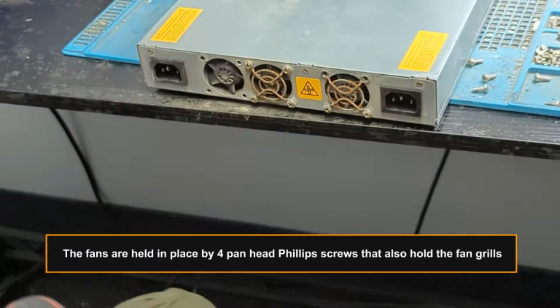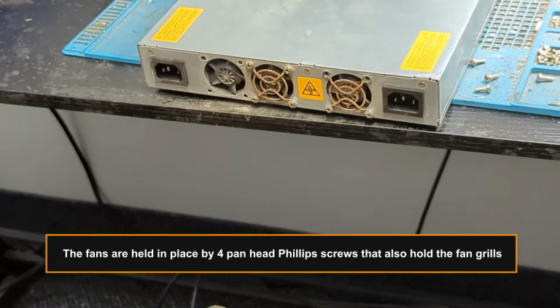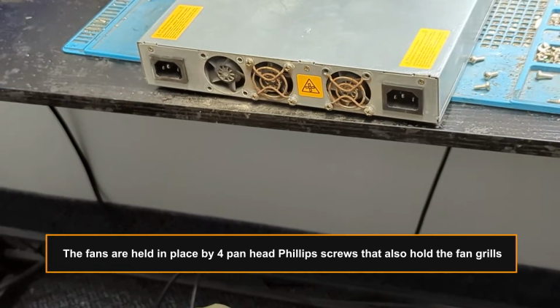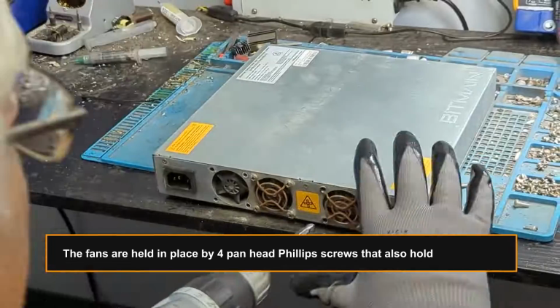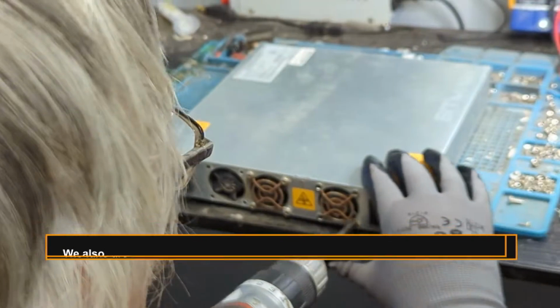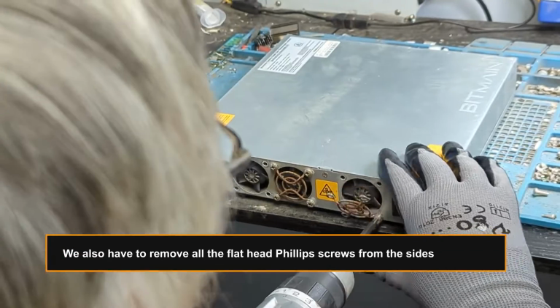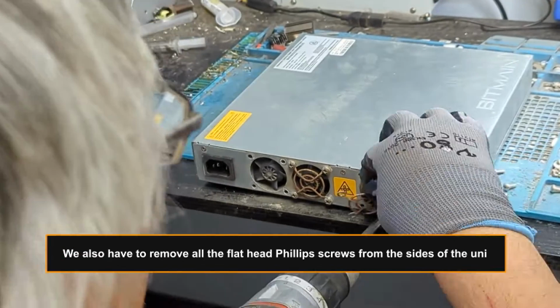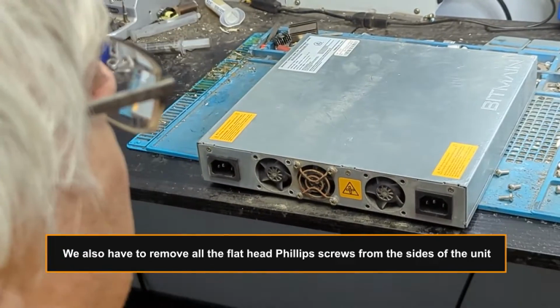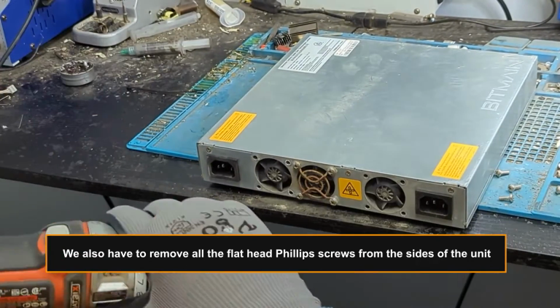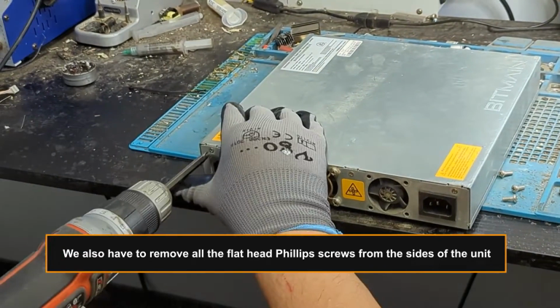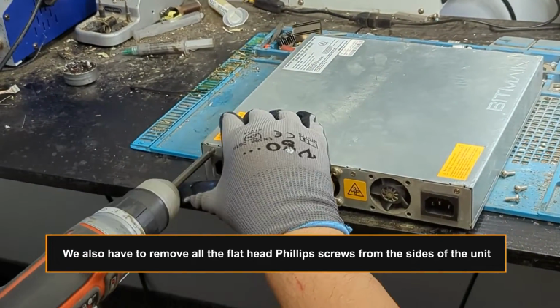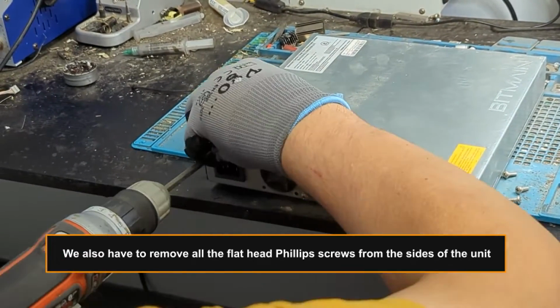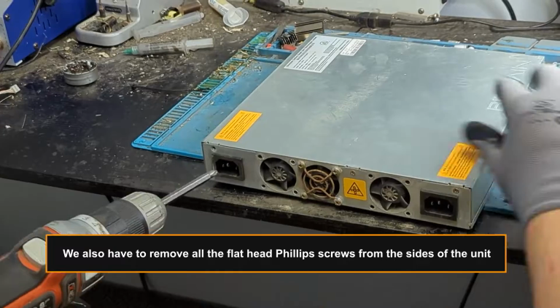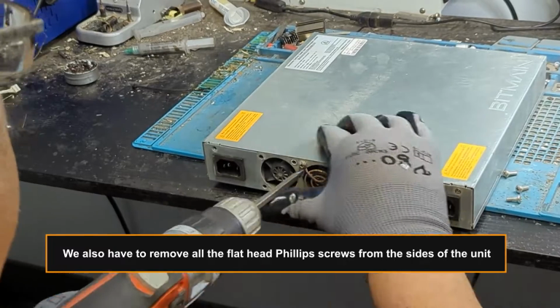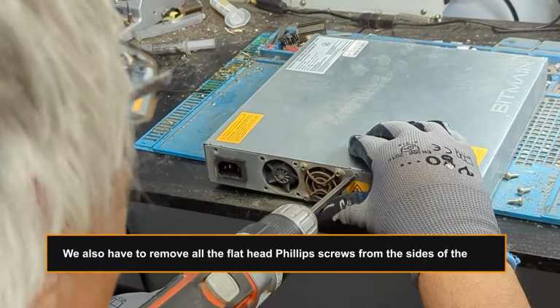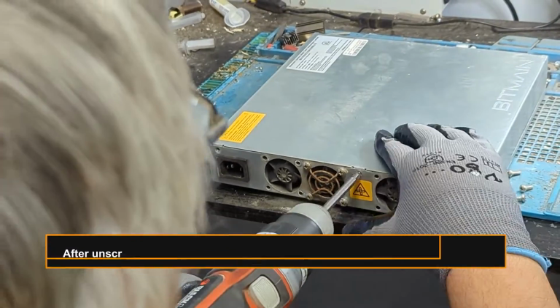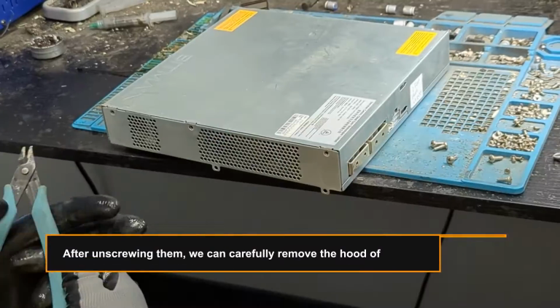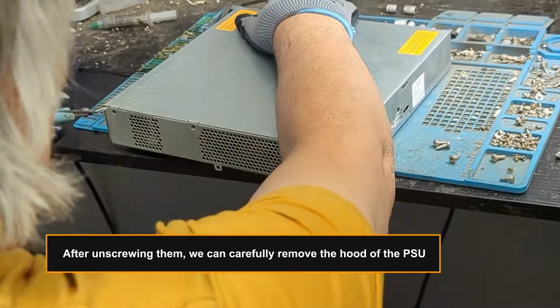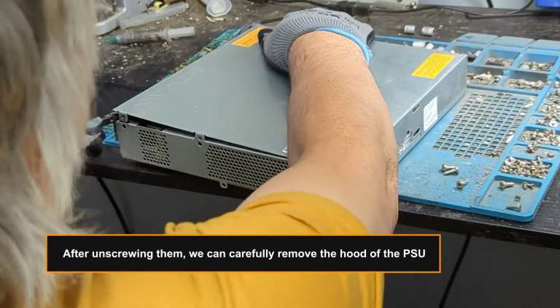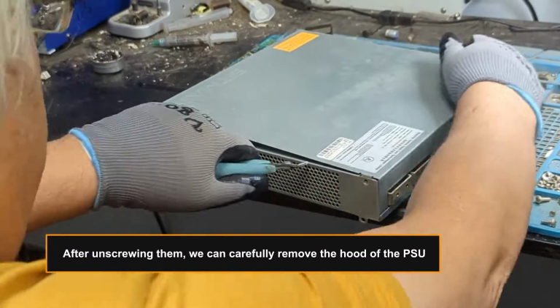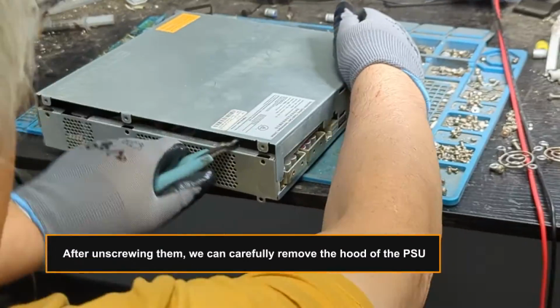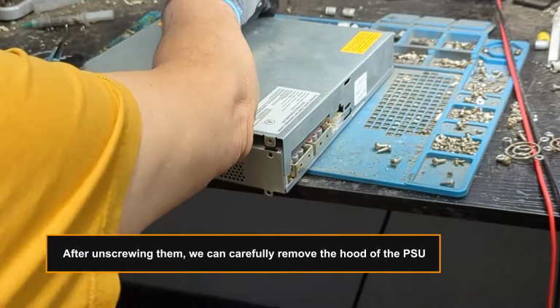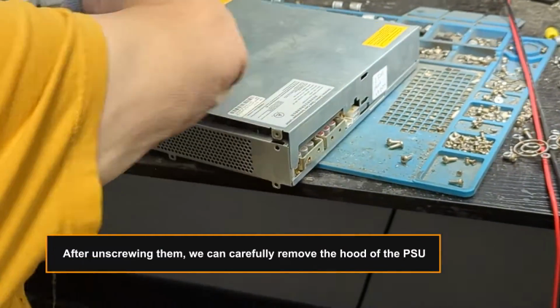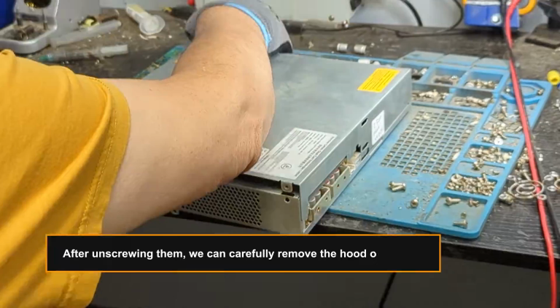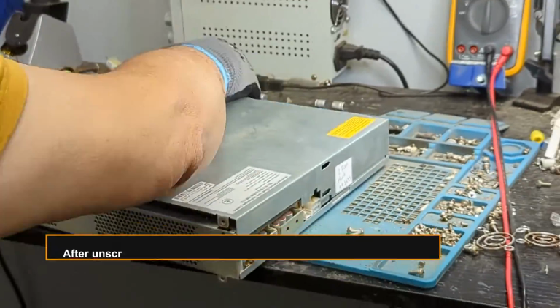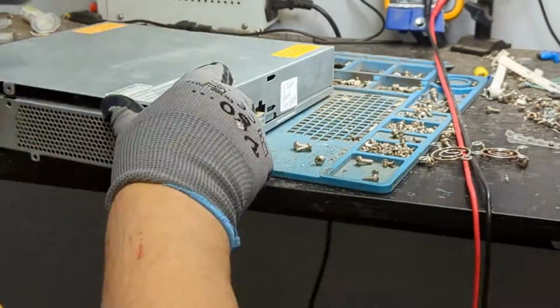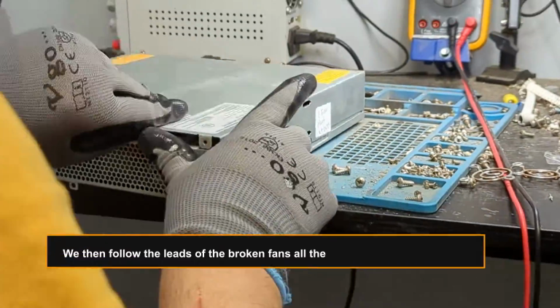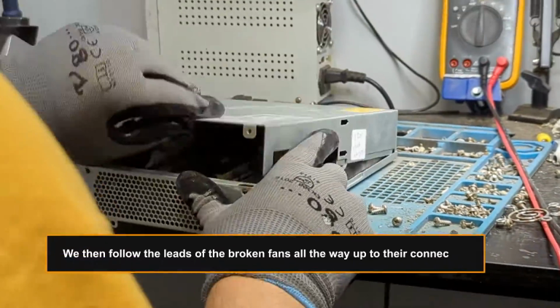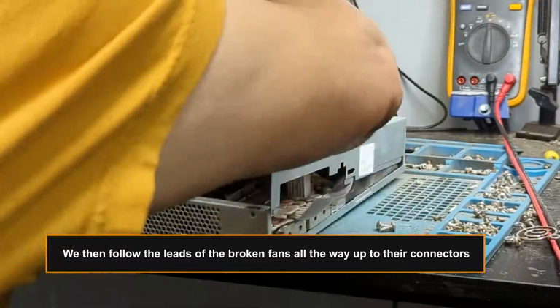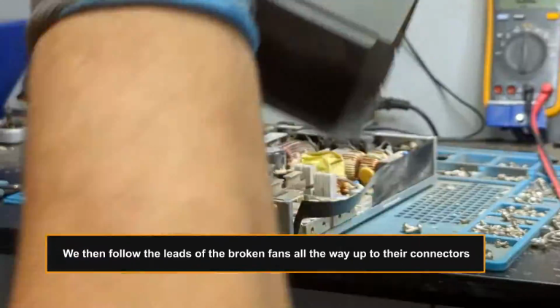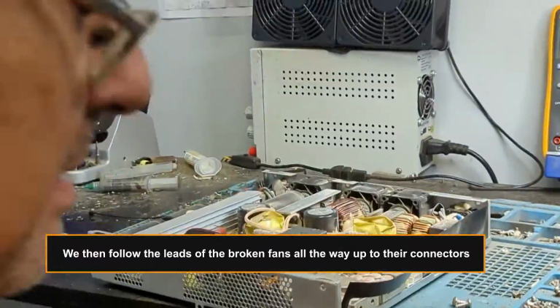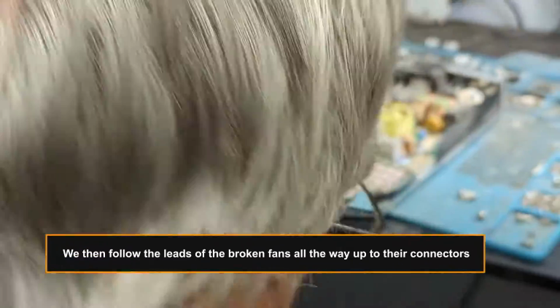The fans are held in place by four pan-head Phillips screws that also hold the fan grills. We also have to remove all the flat-head Phillips screws from the sides of the unit. After unscrewing them, we can carefully remove the hood of the PSU.